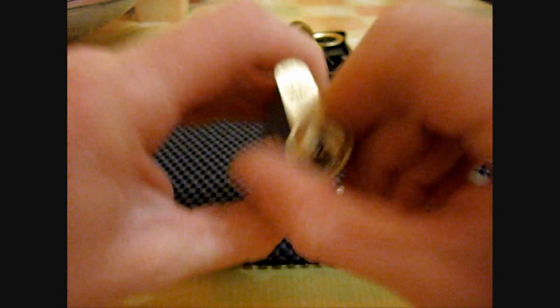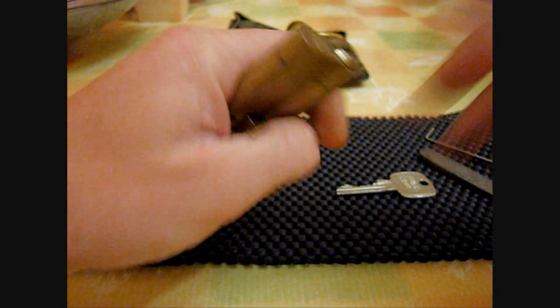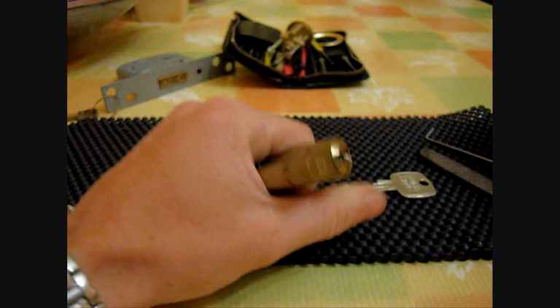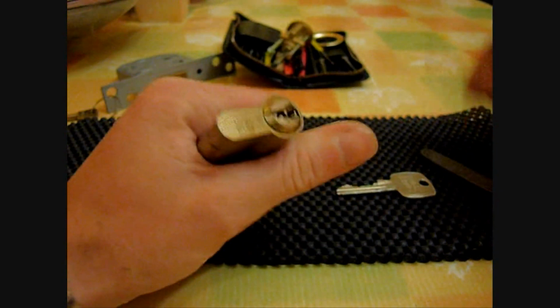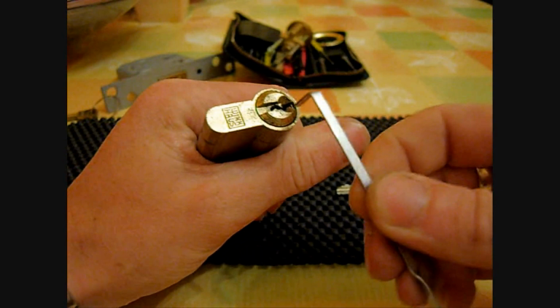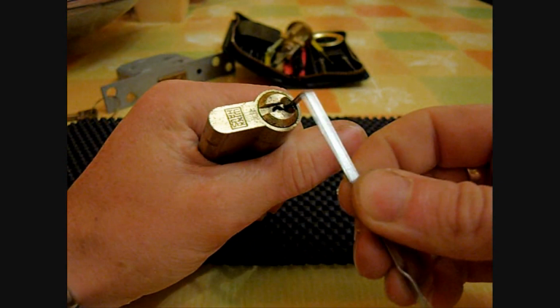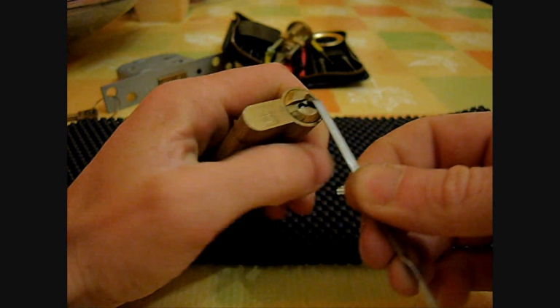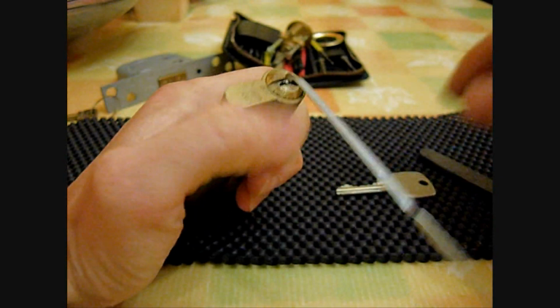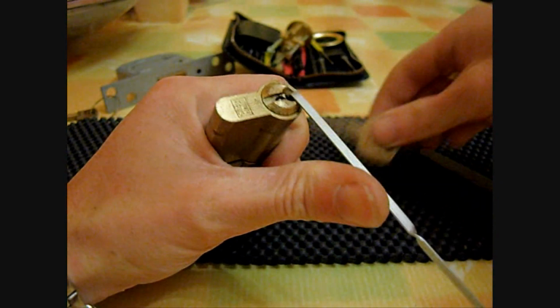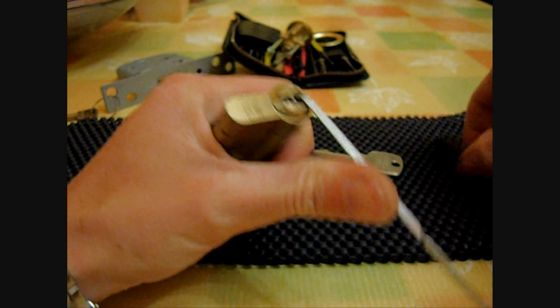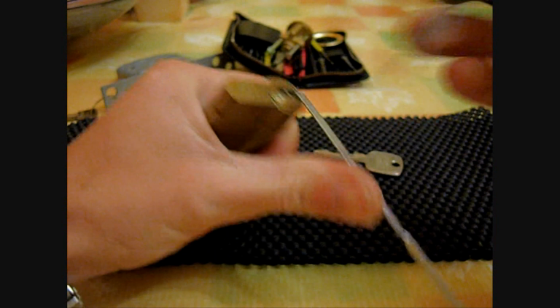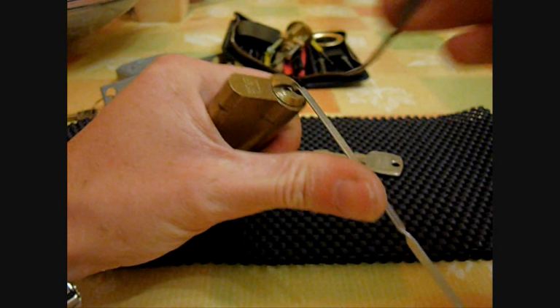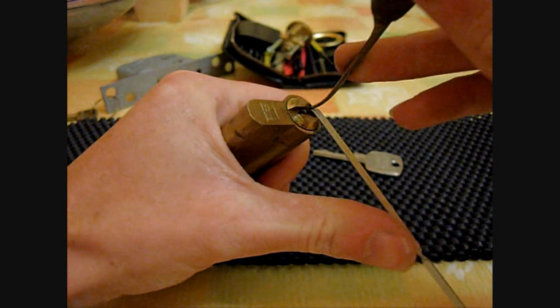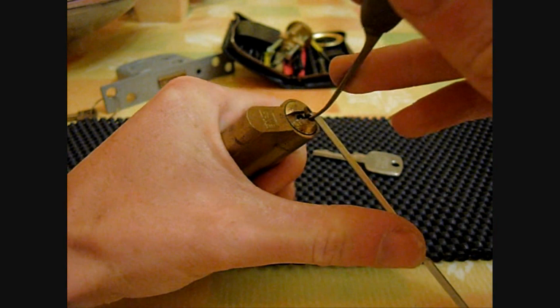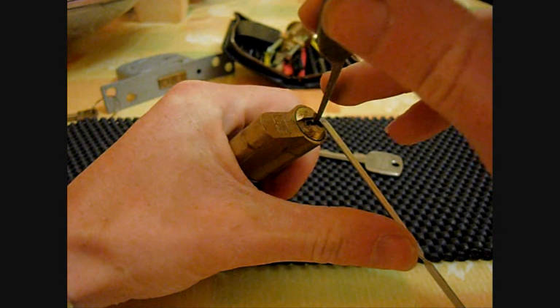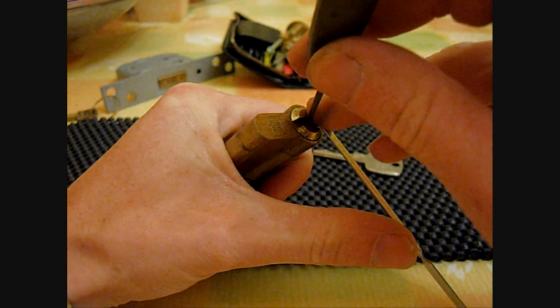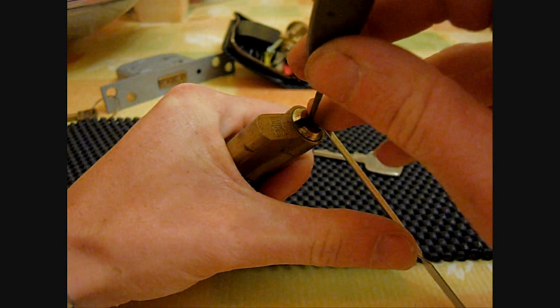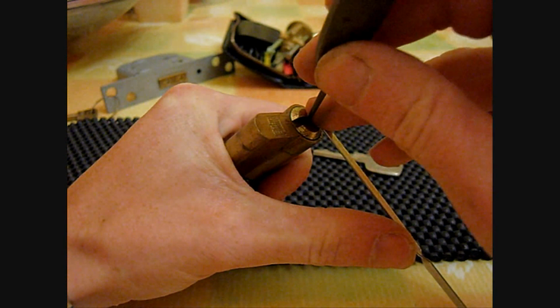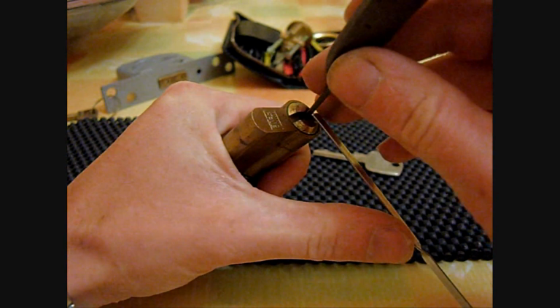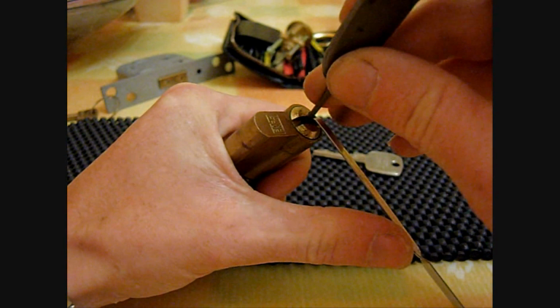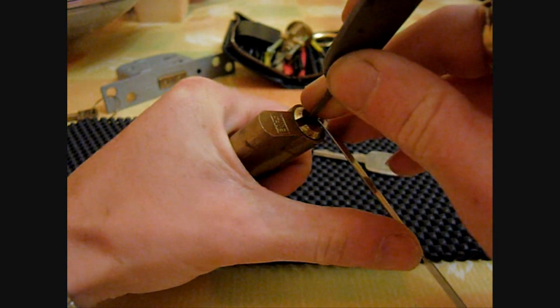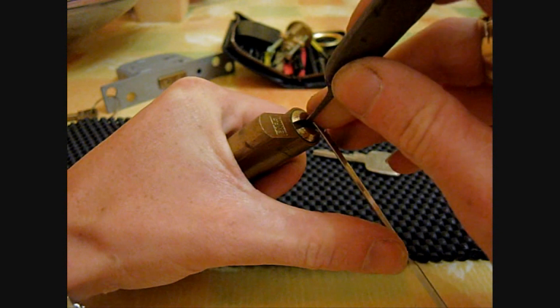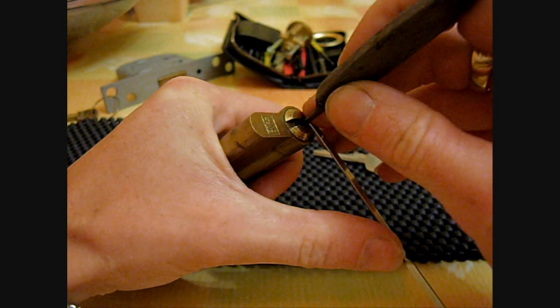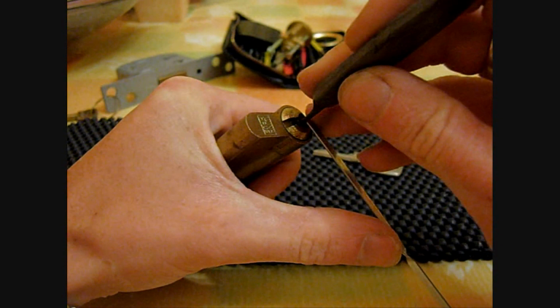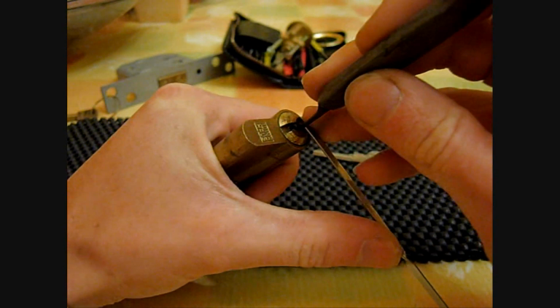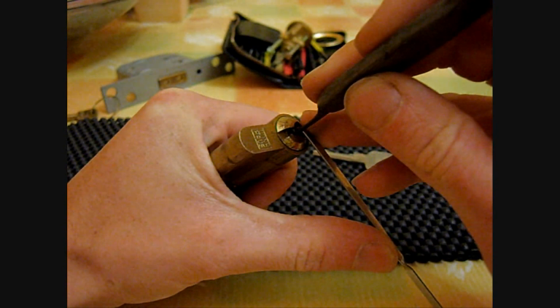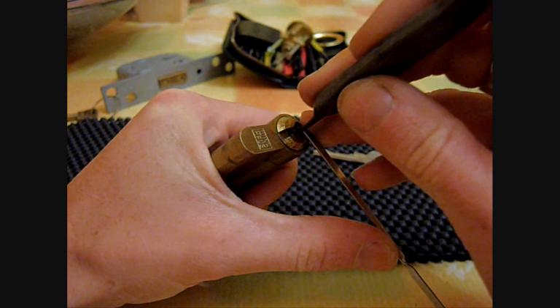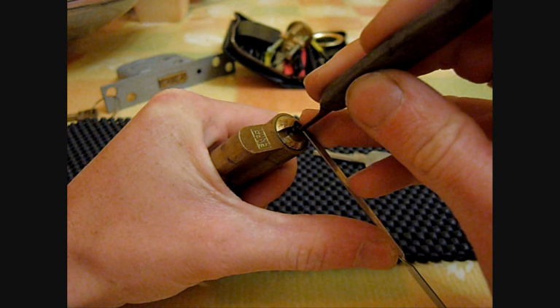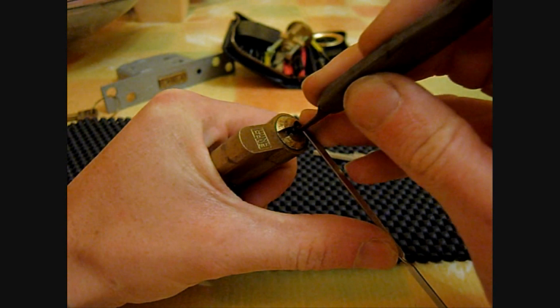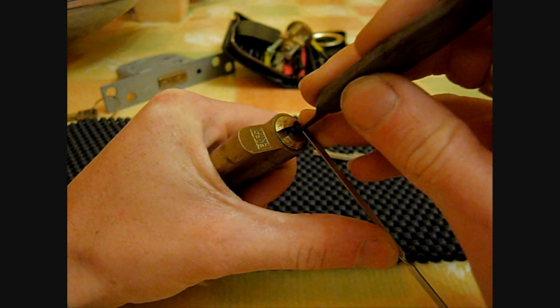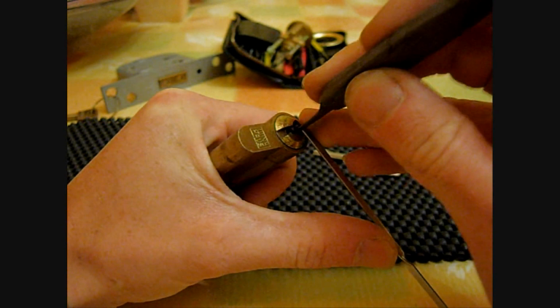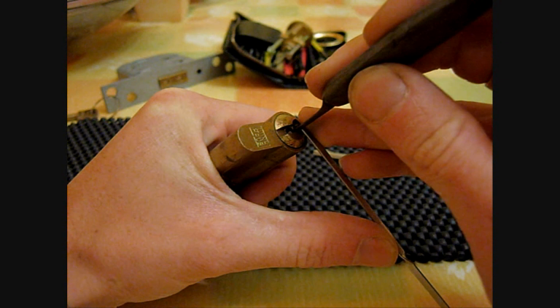Right, let's see if we can get this one picked on camera. Real nice pick this one. Can be real awkward. Let's see if we can get it in a decent time on camera.